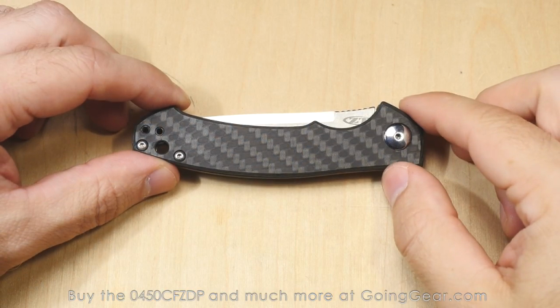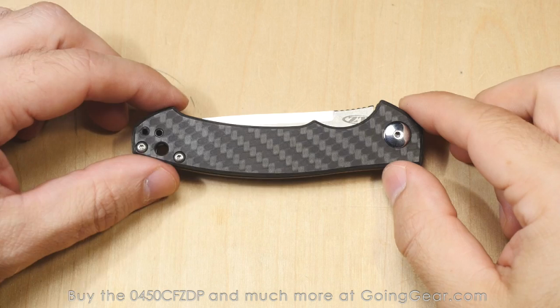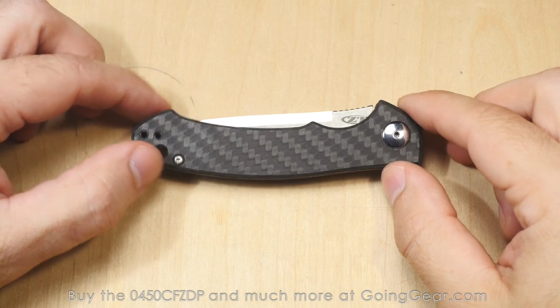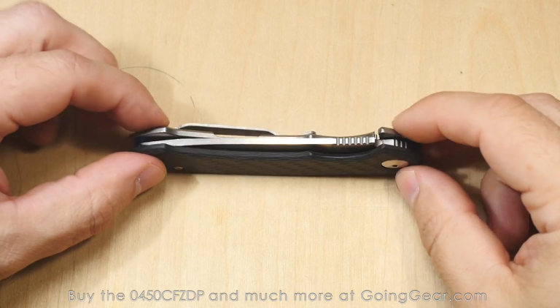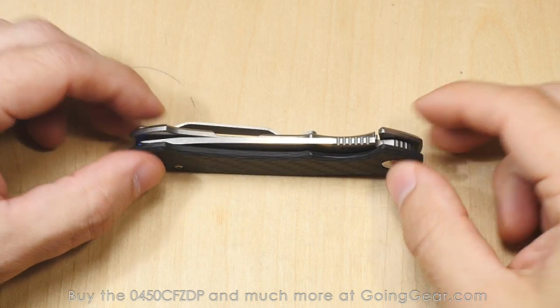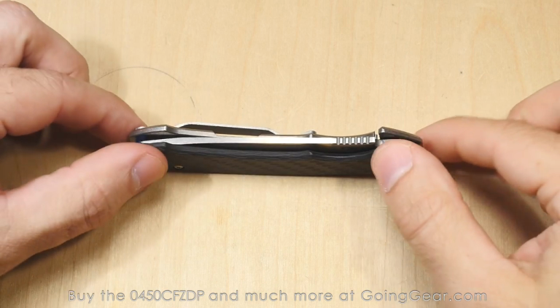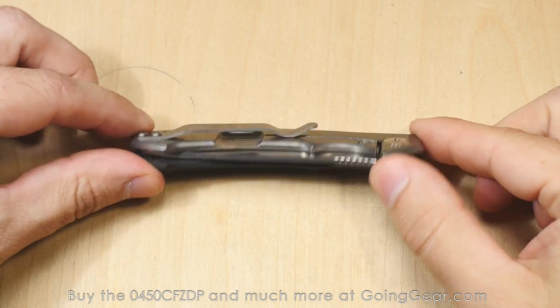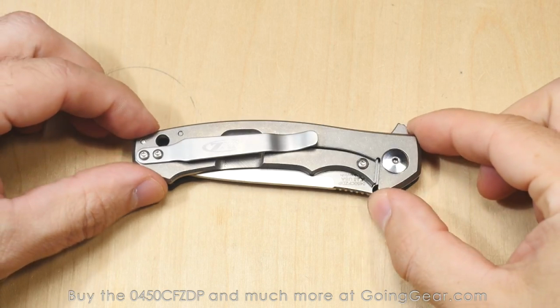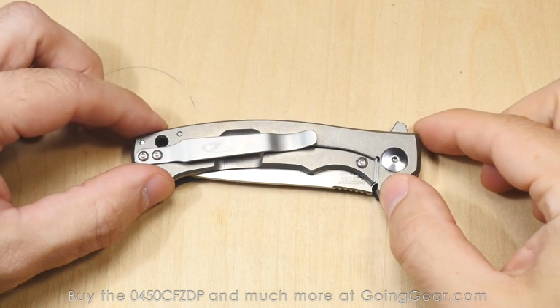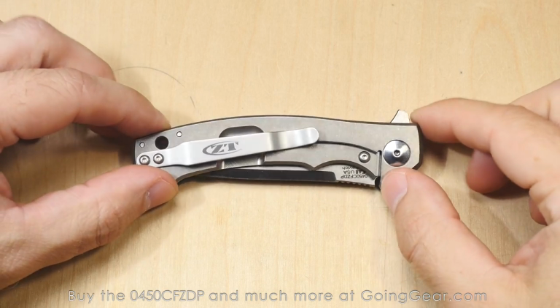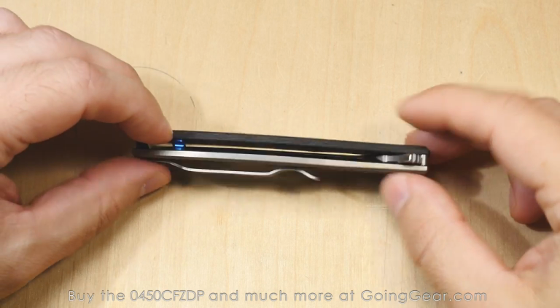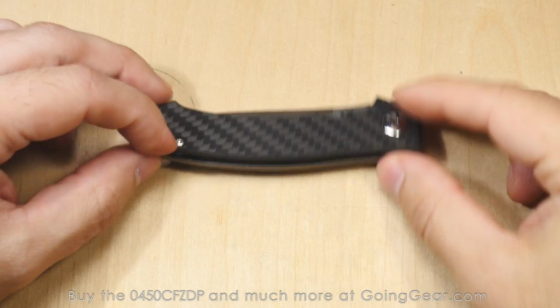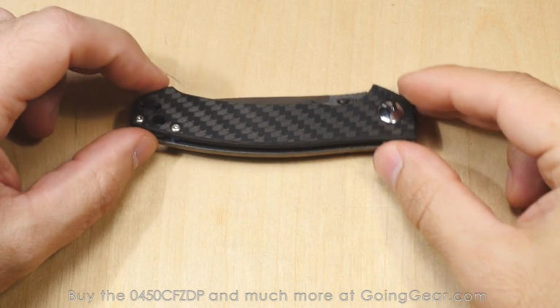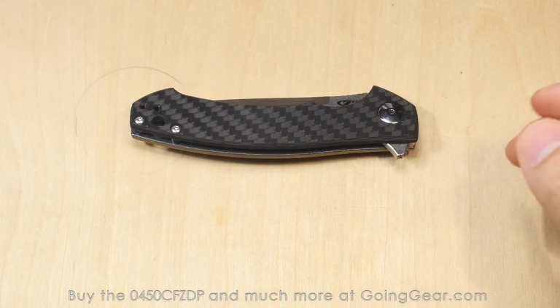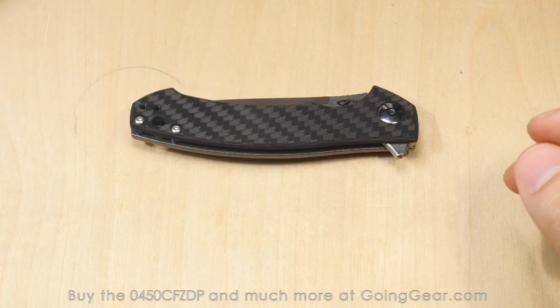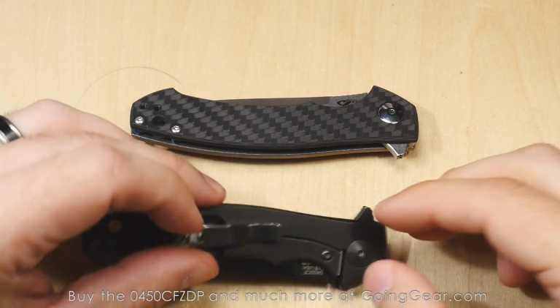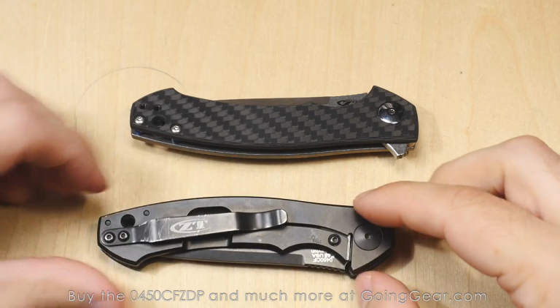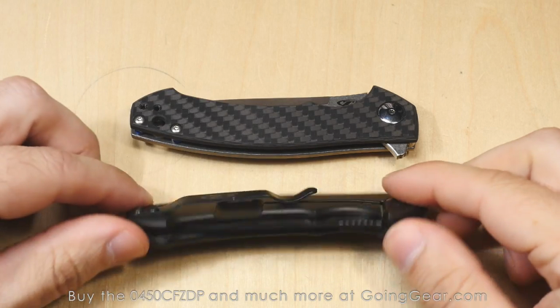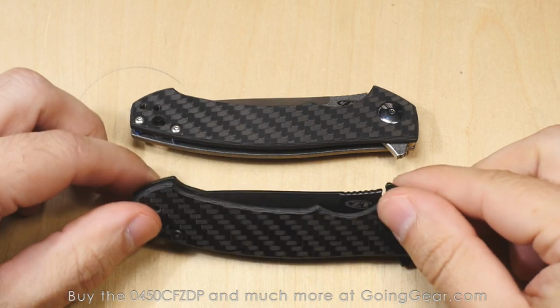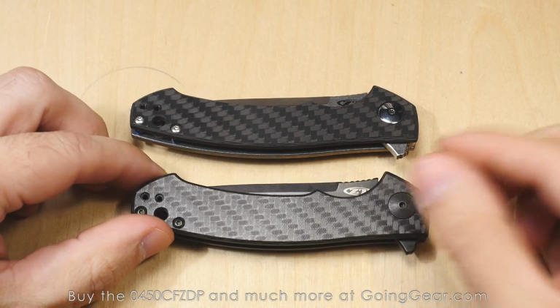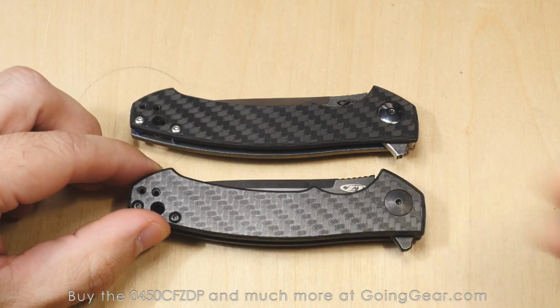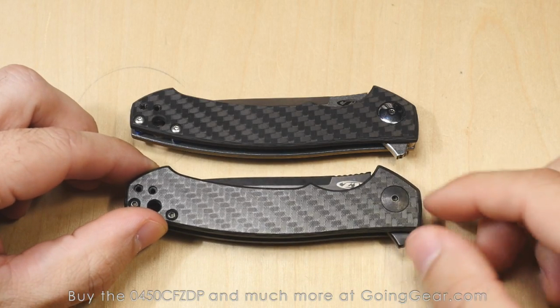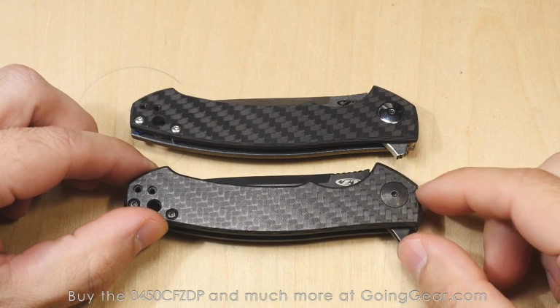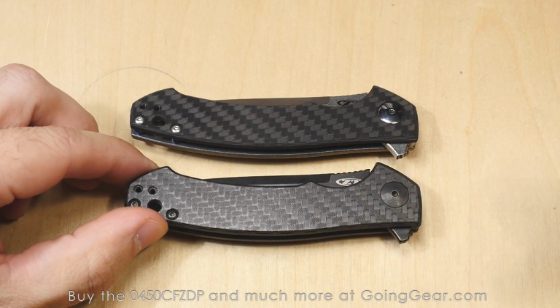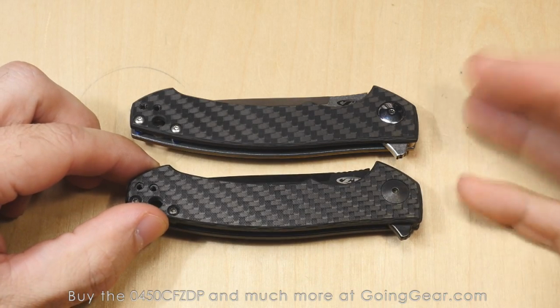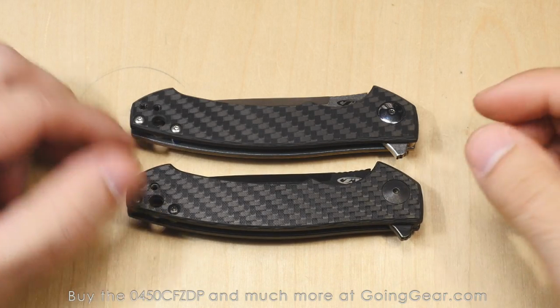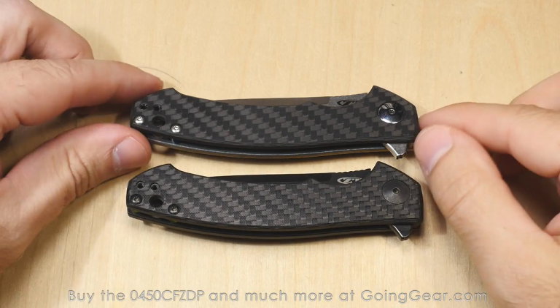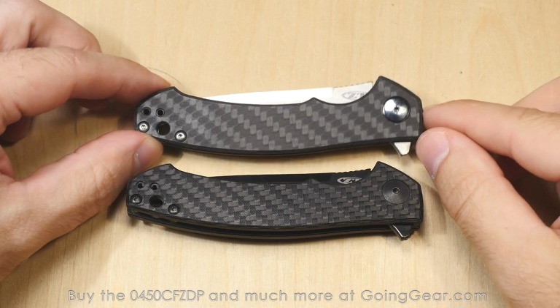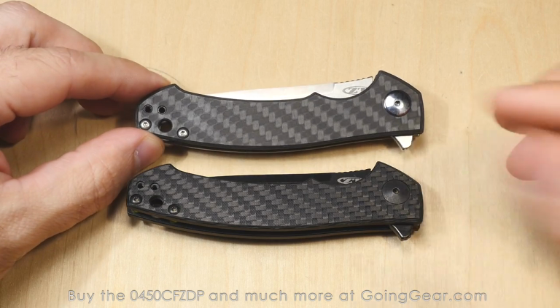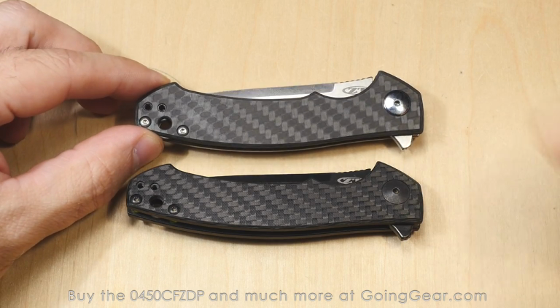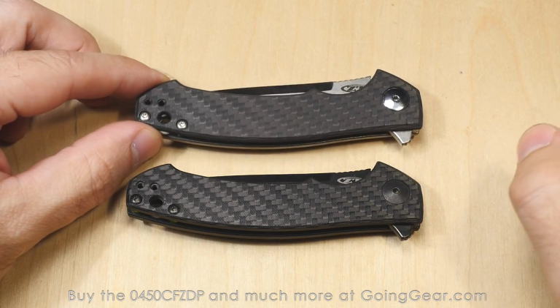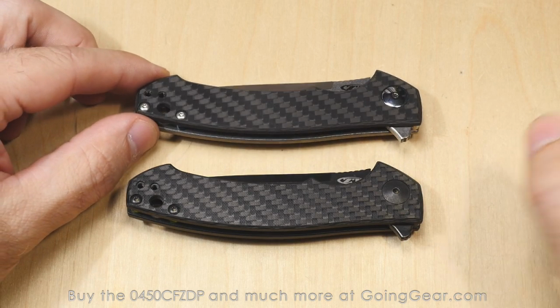Here we are with the Zero Tolerance 0450 CF ZDP. This is a special limited run of the 0450 CF, designed by Dmitry Sienkiewicz, but with ZDP 189 steel, as well as some other small changes.